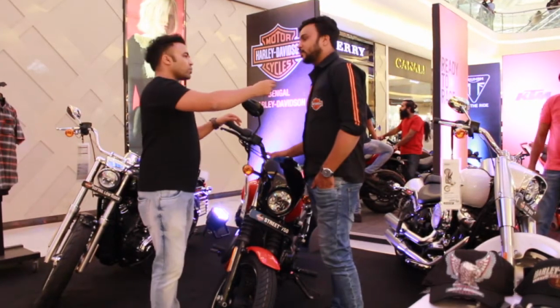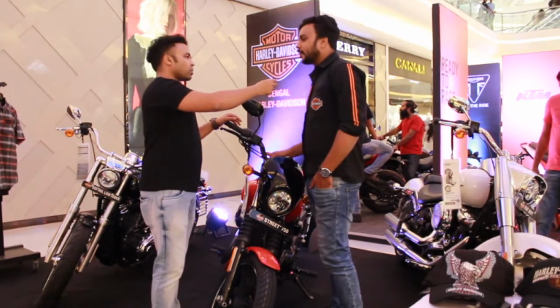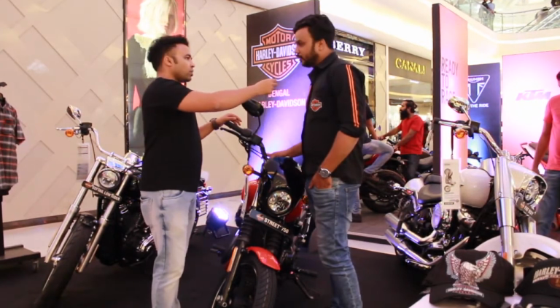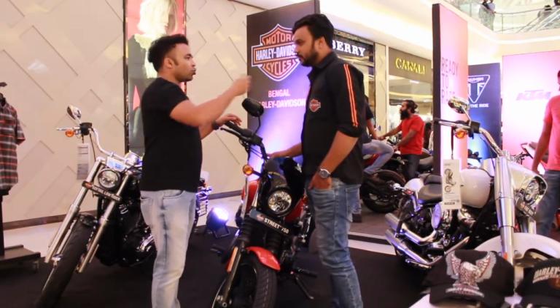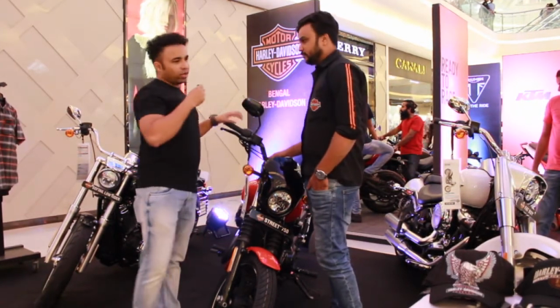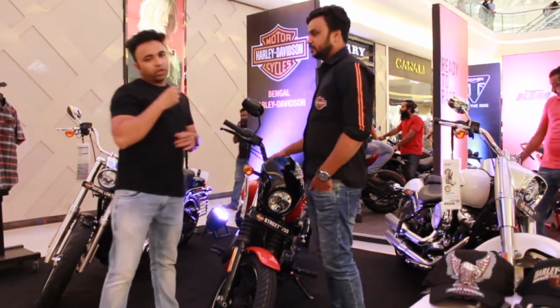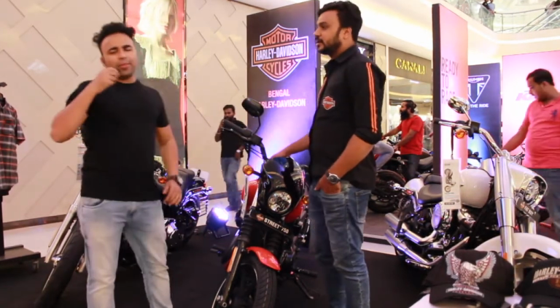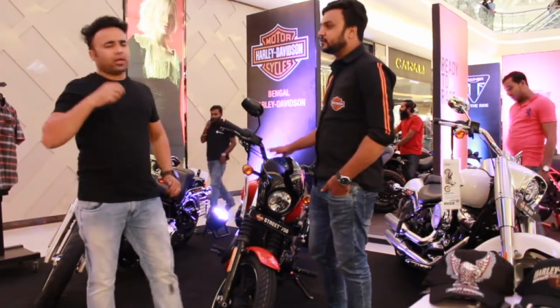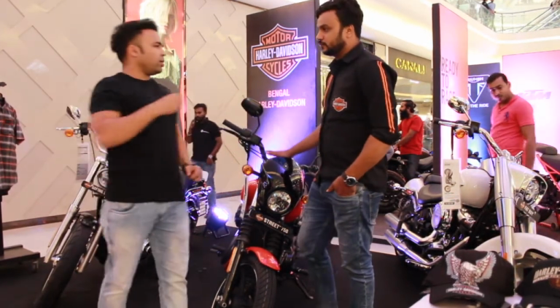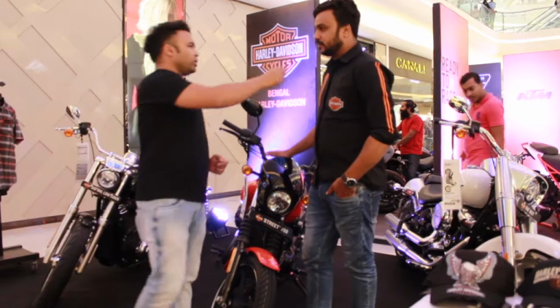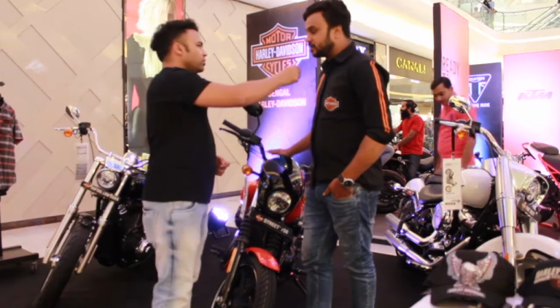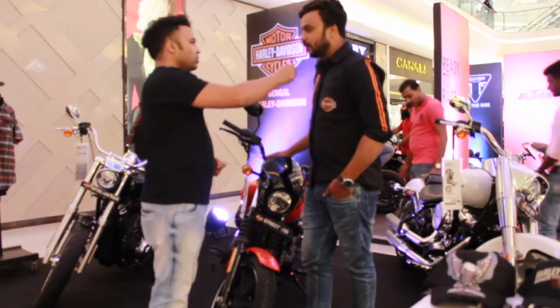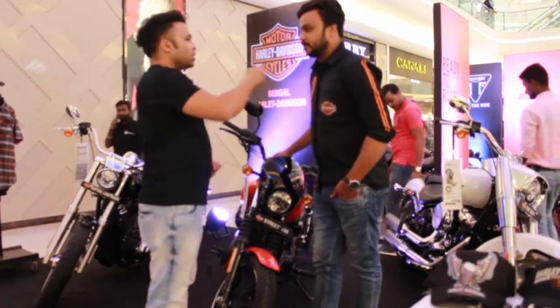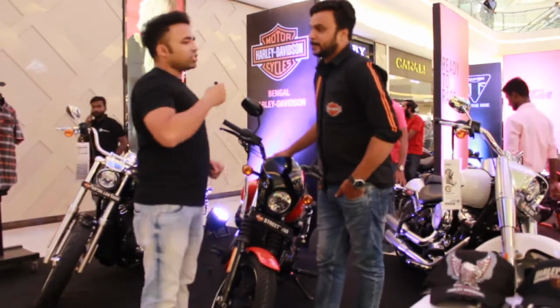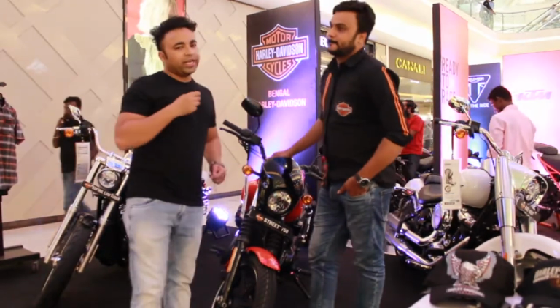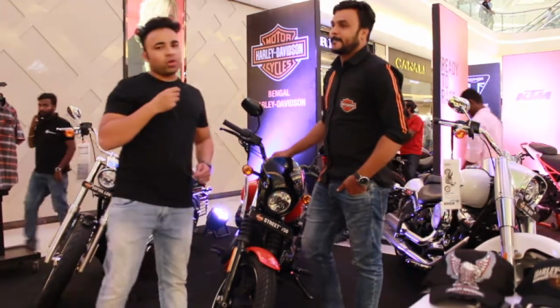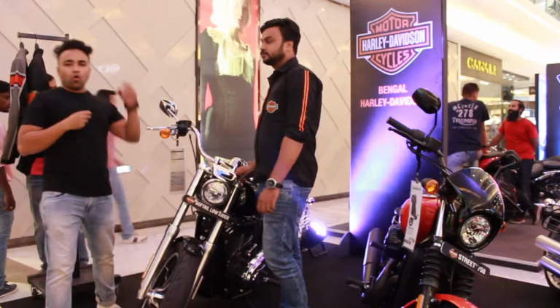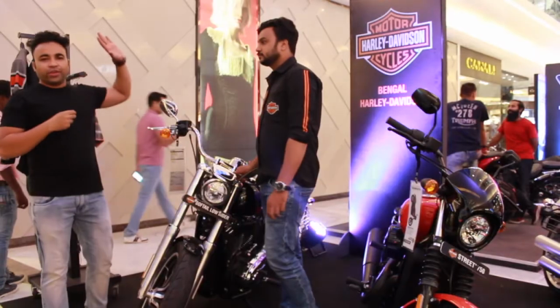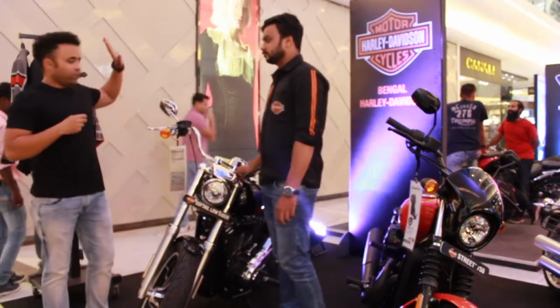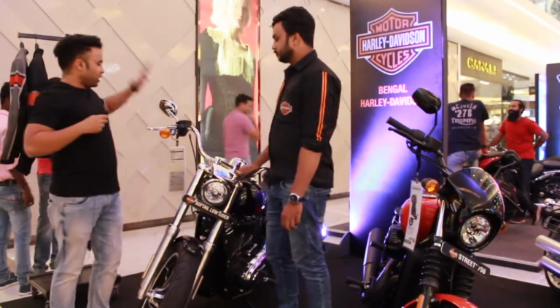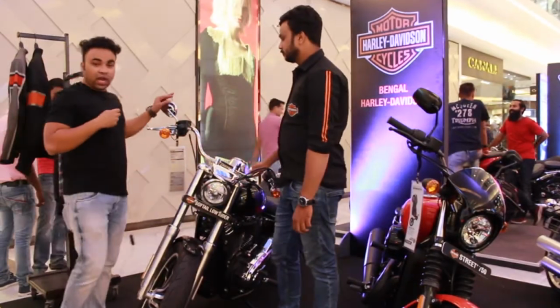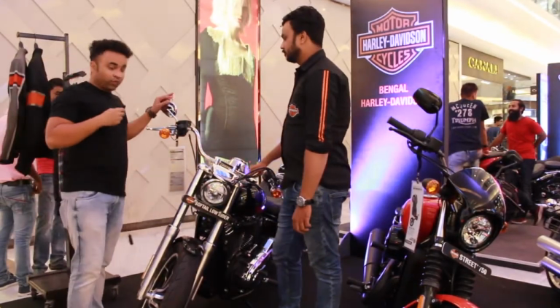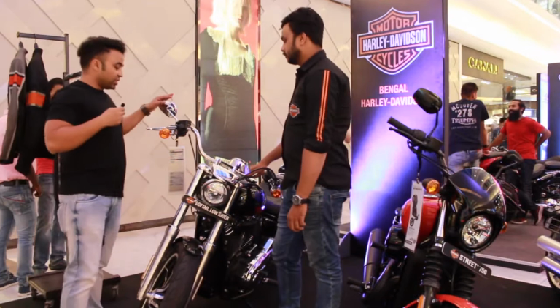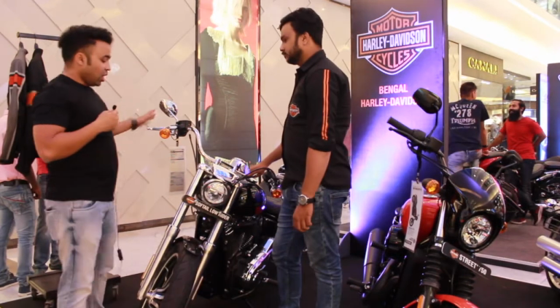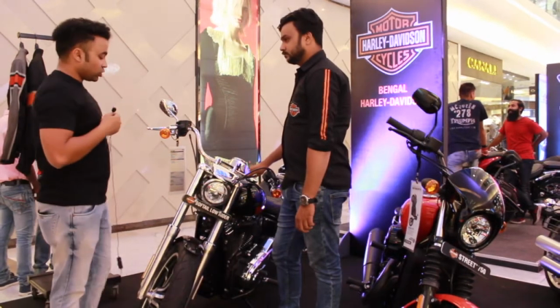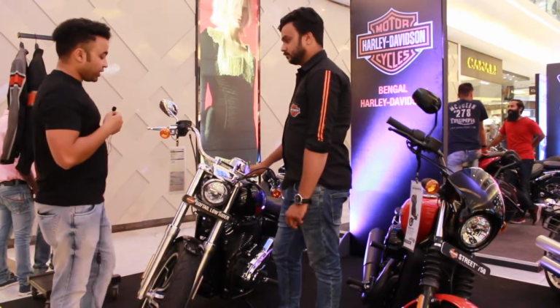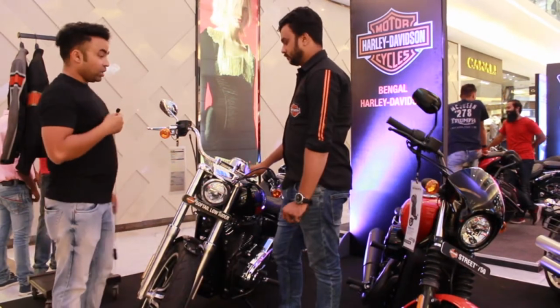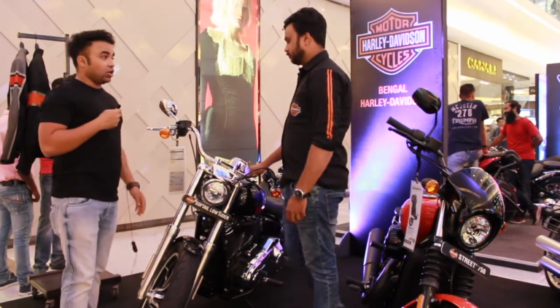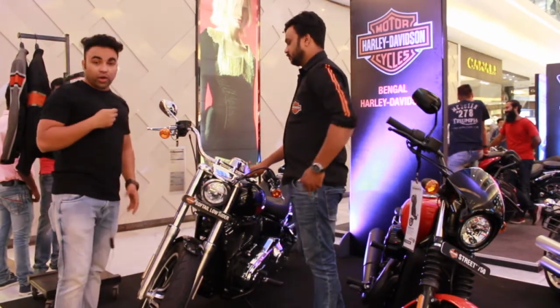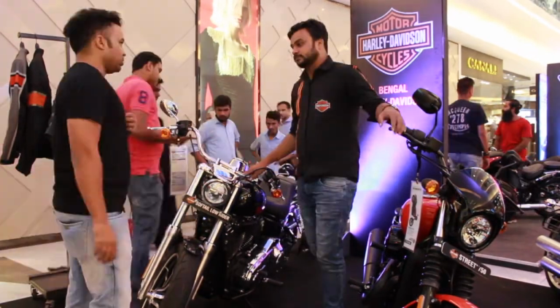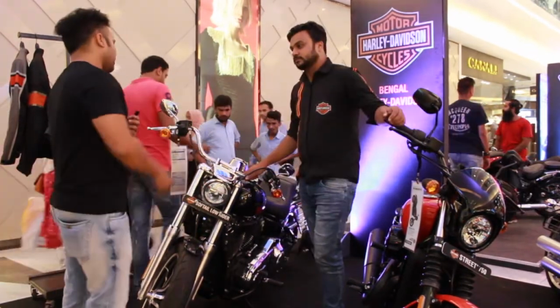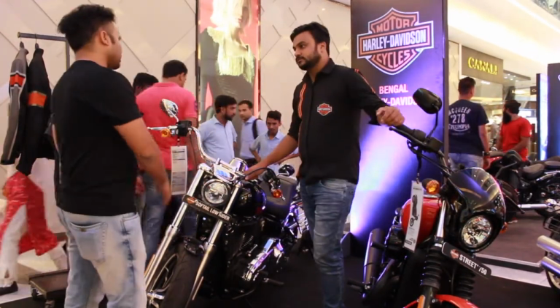This is the 2020 model. This is a new colour — the latest one. Now we are with the third and last one, which is the Softail Low Rider.